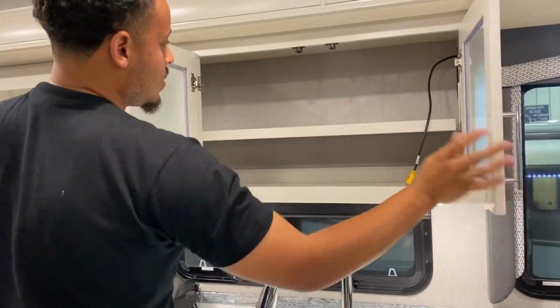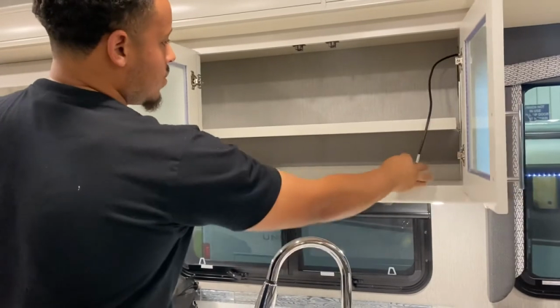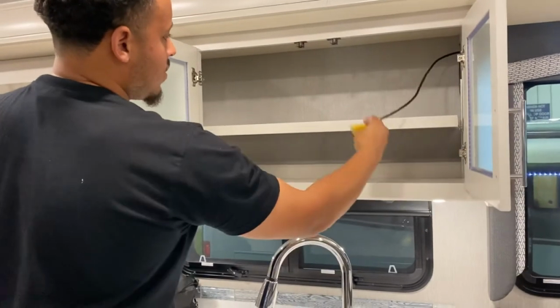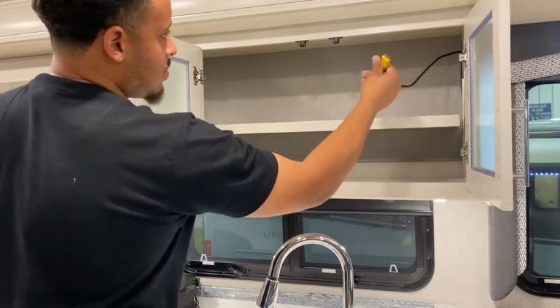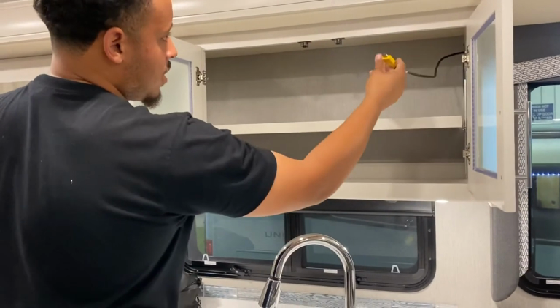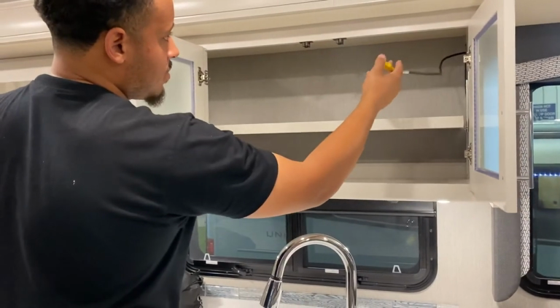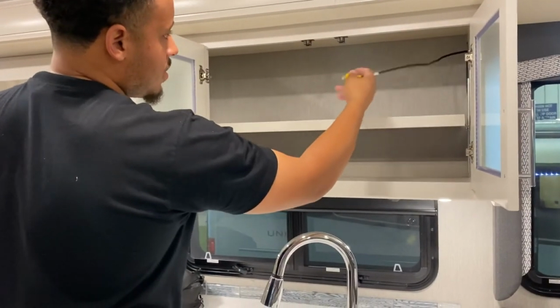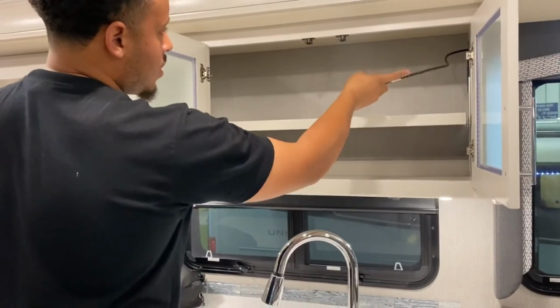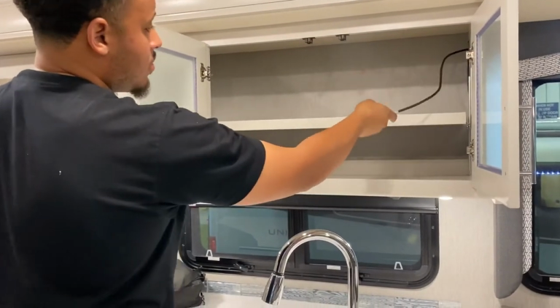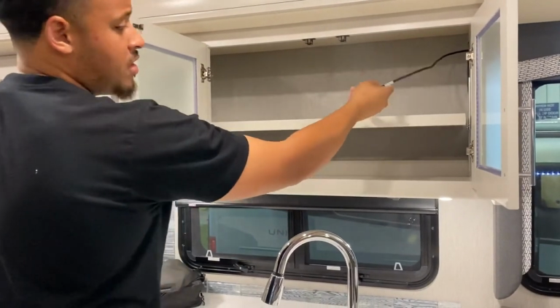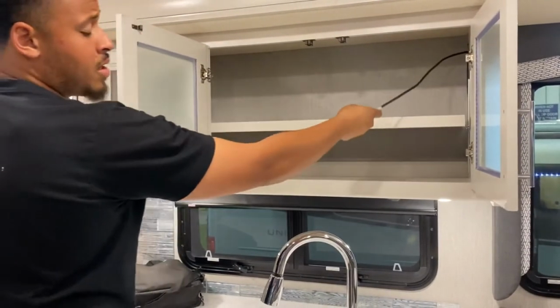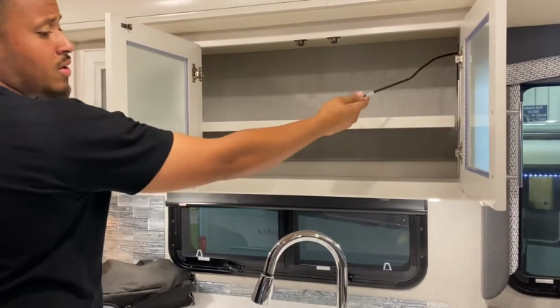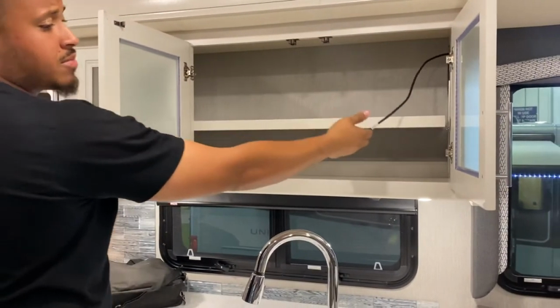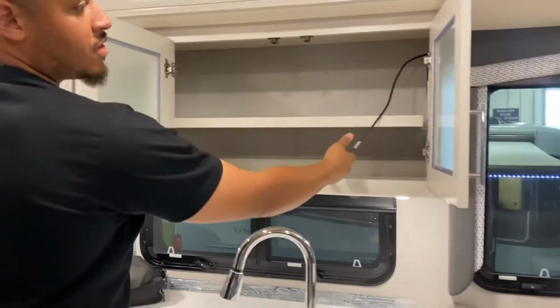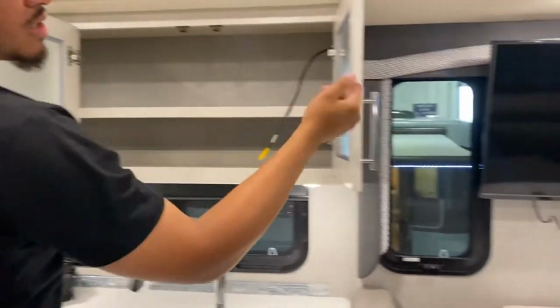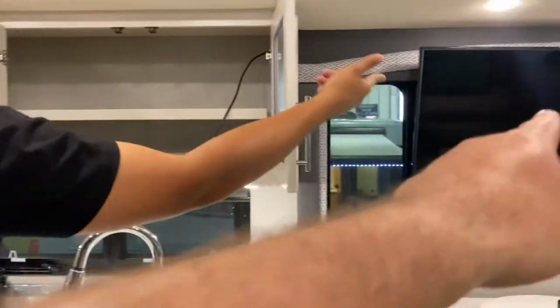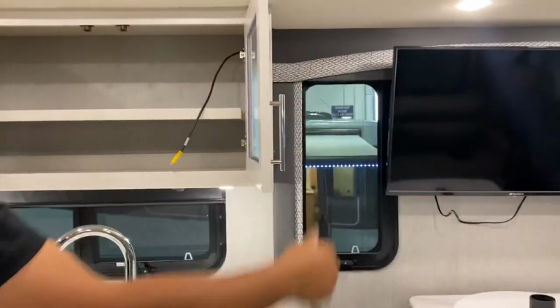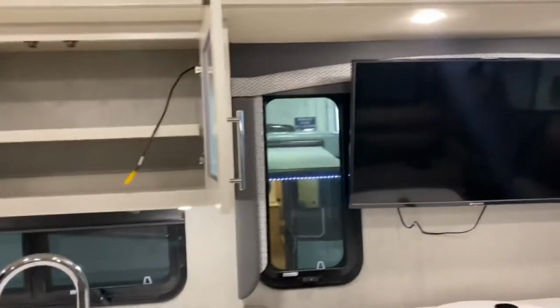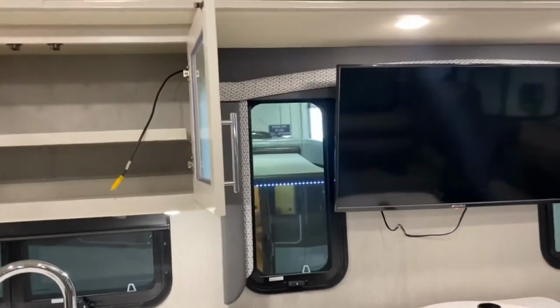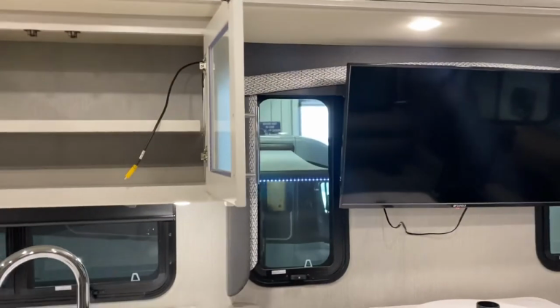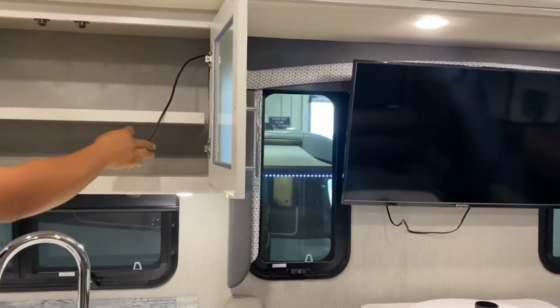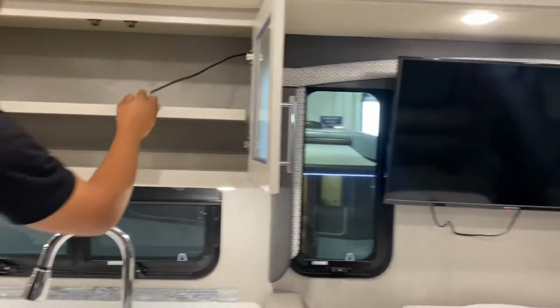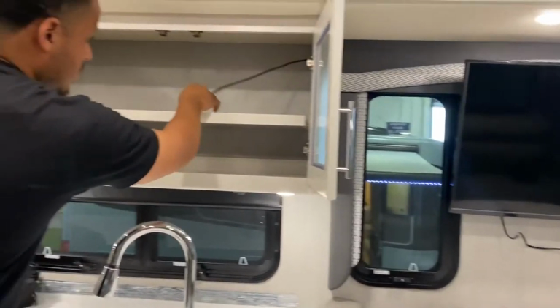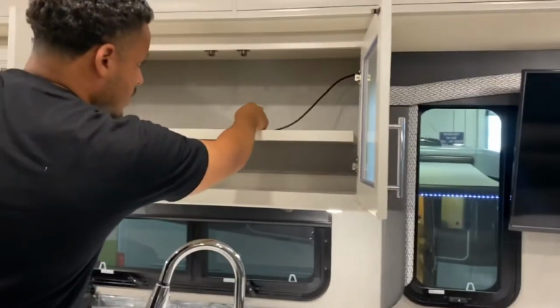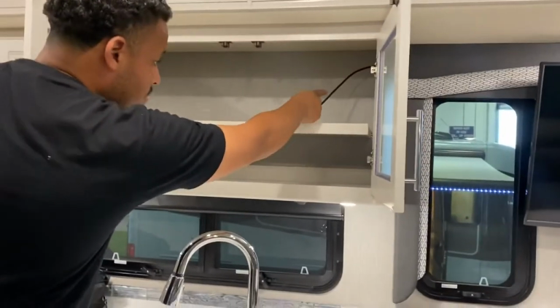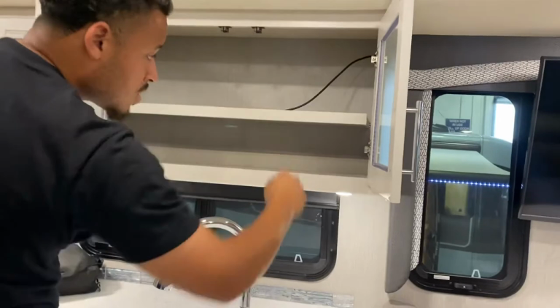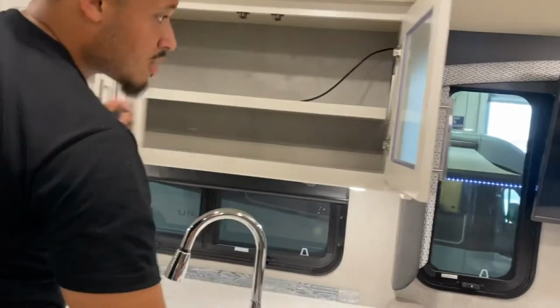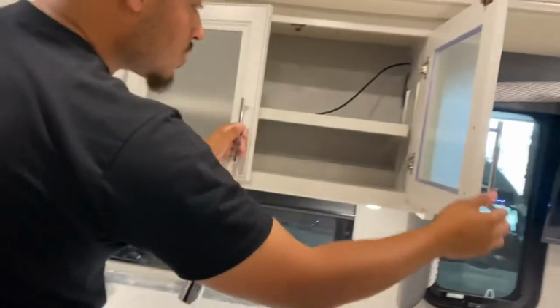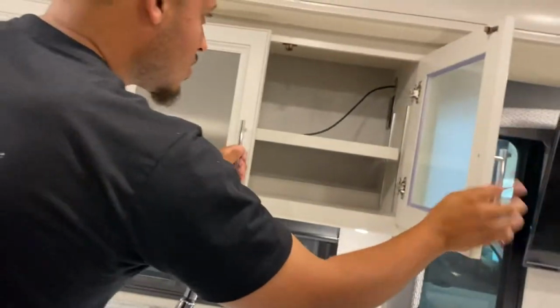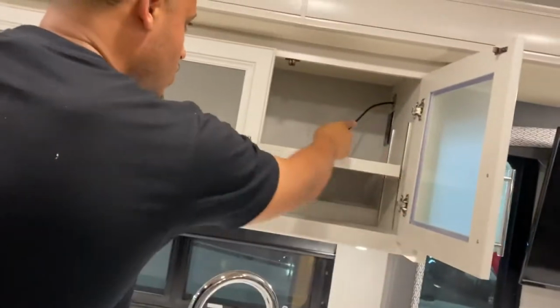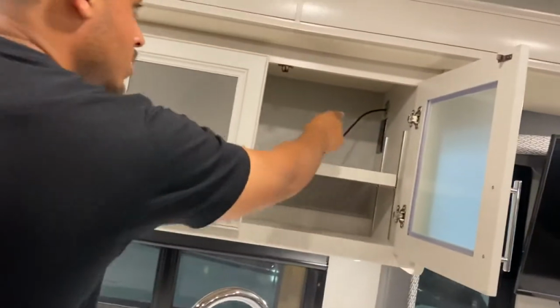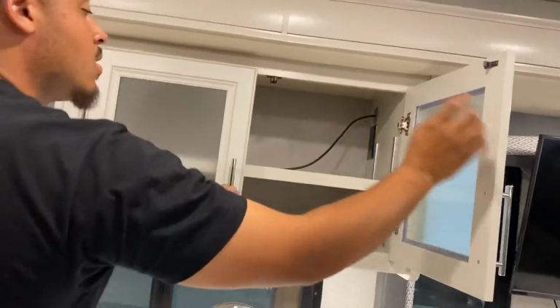These covers come over the top for extra counter space. You have more cabinetry up here. You do have an HDMI hookup if you want to connect a DVD player or gaming console for the kids — it'll play through that TV. You also have another 110 outlet in the corner.